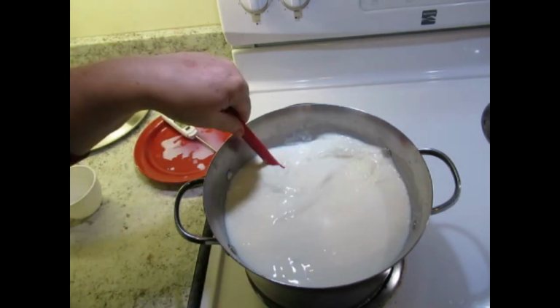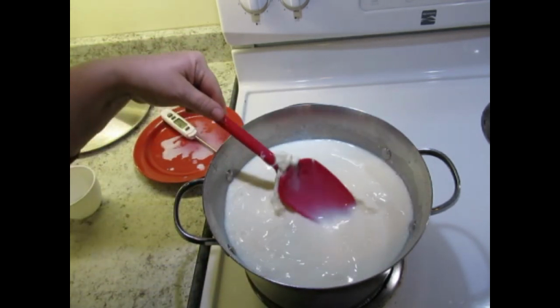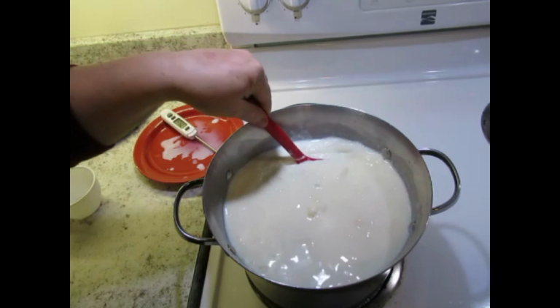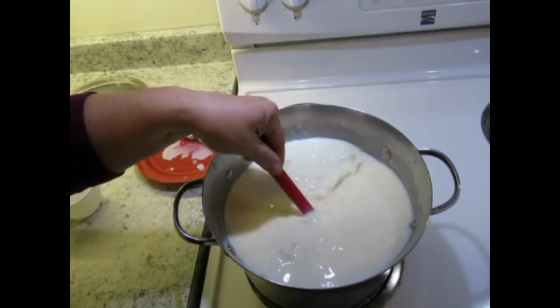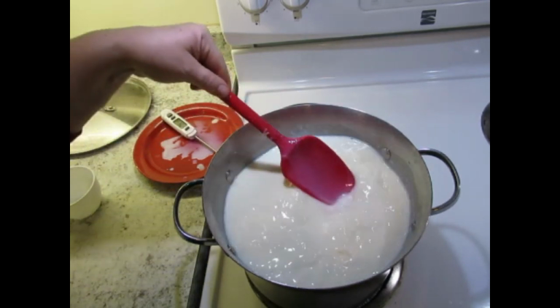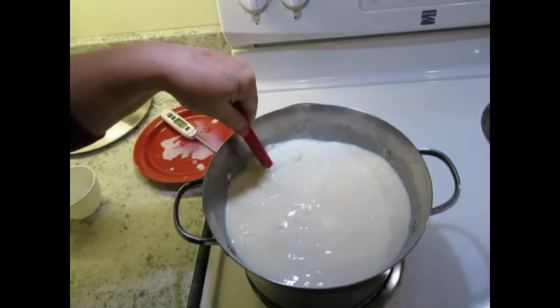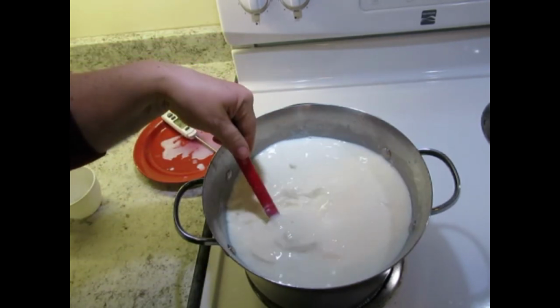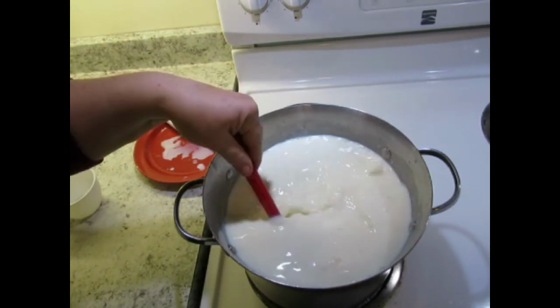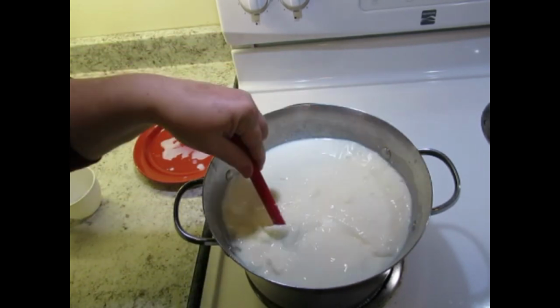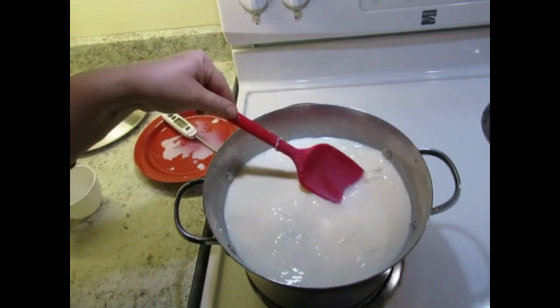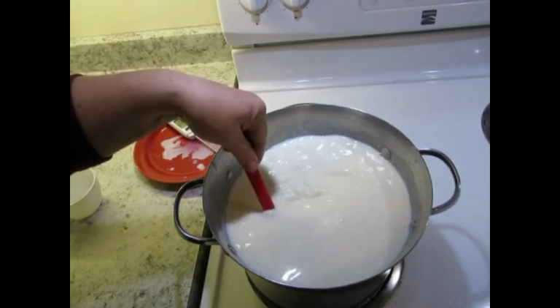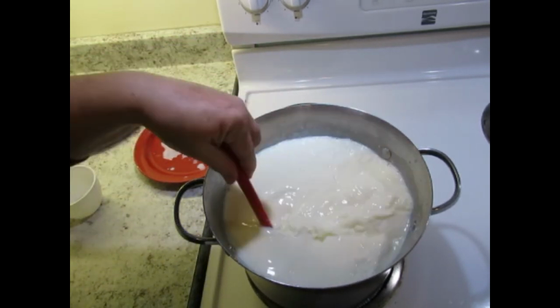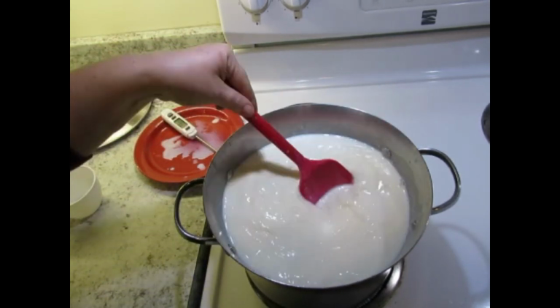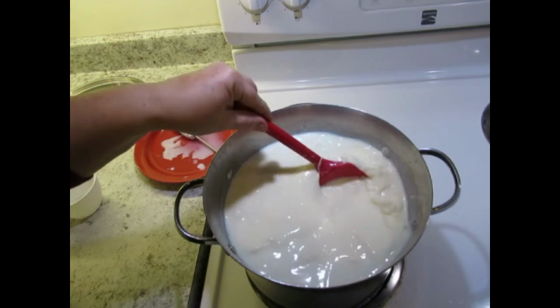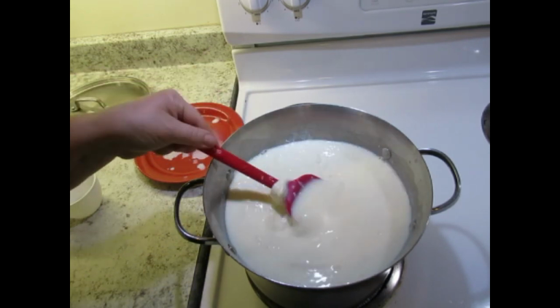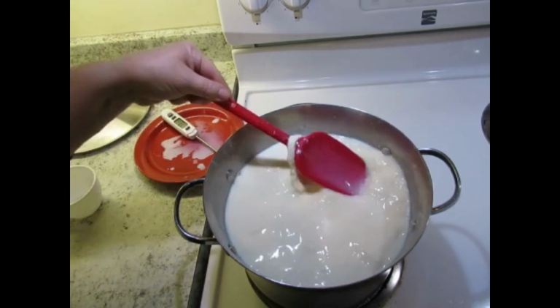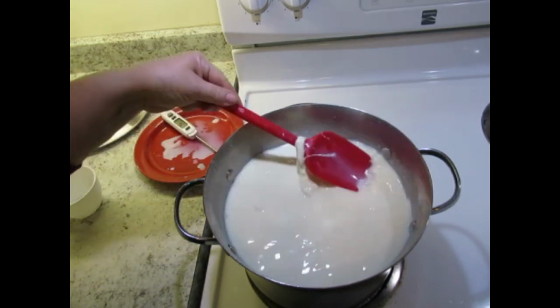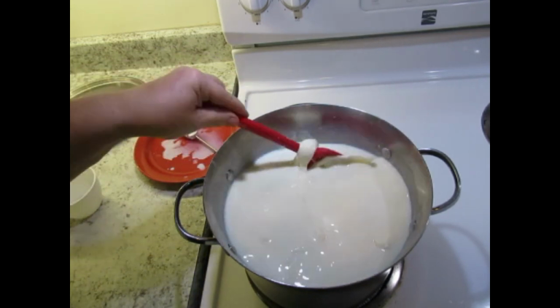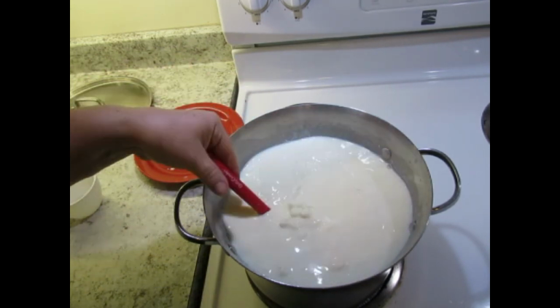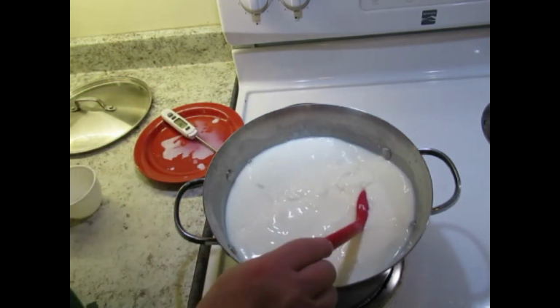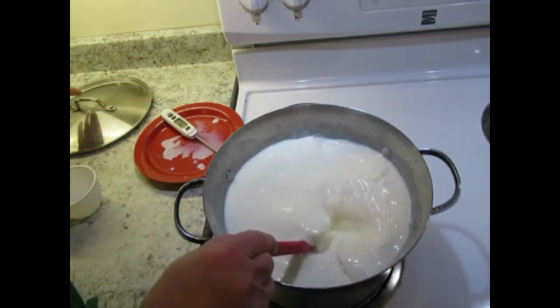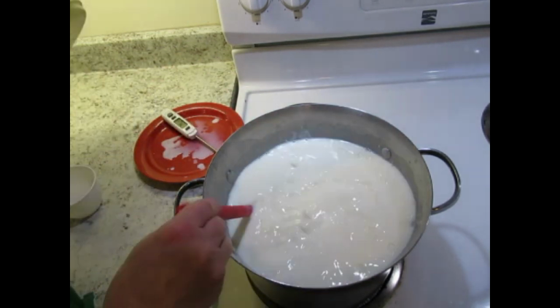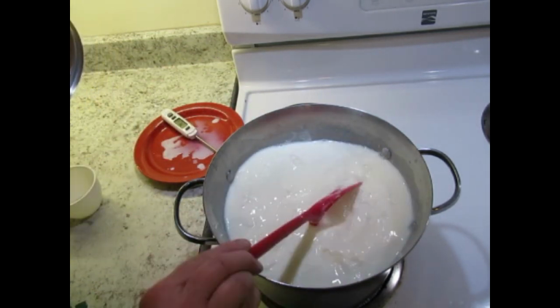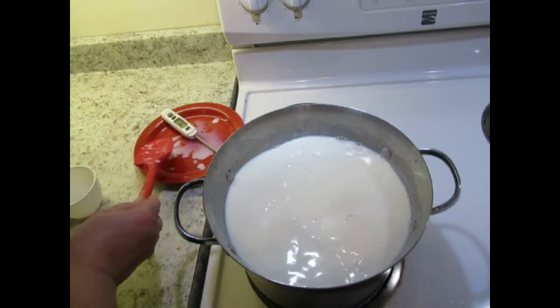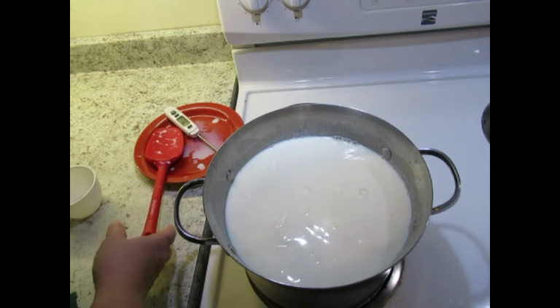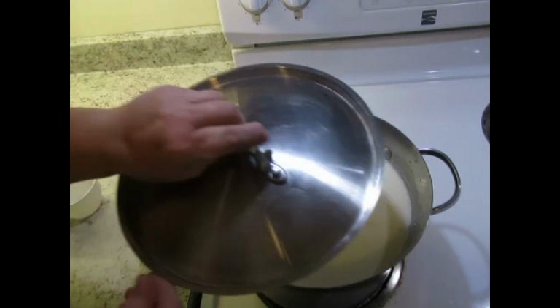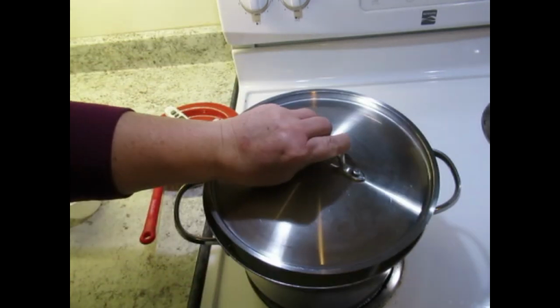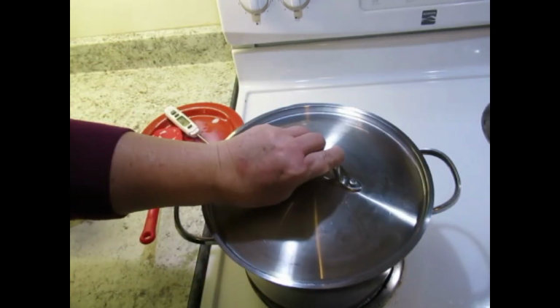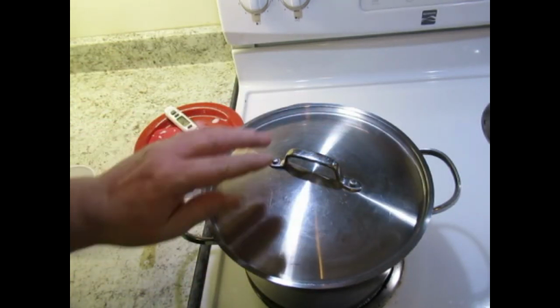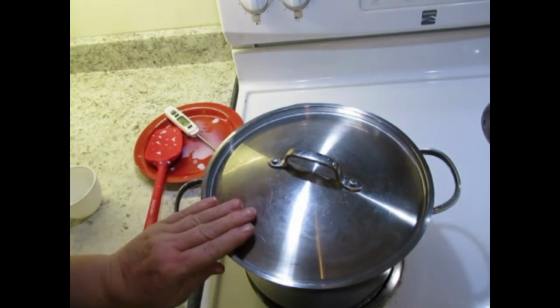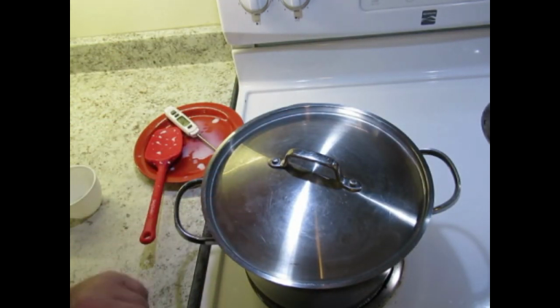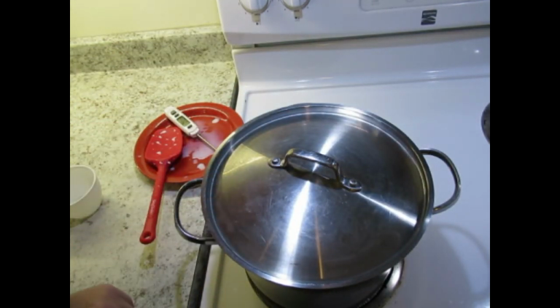This is quick and easy cottage cheese. Now with the heat off we're going to put the lid on and we're going to let it sit for one hour.